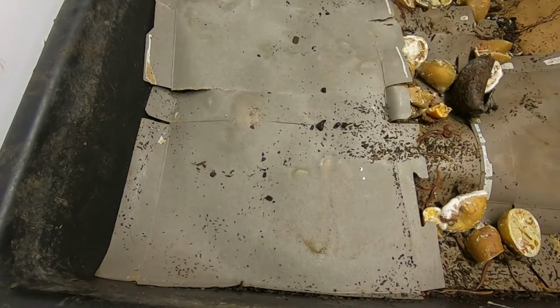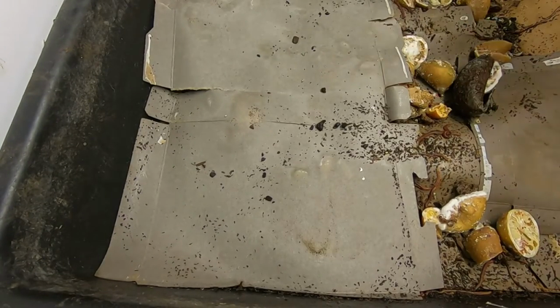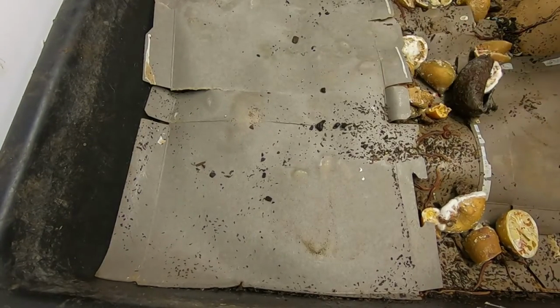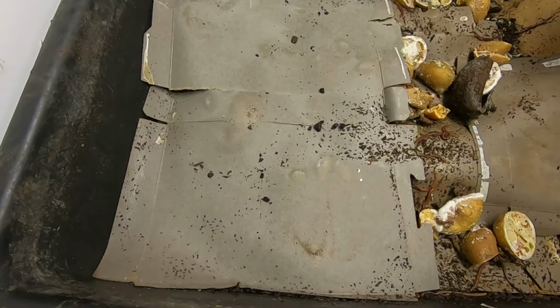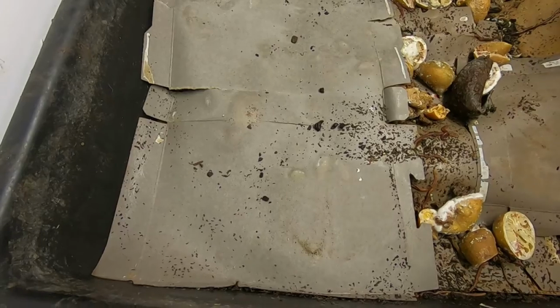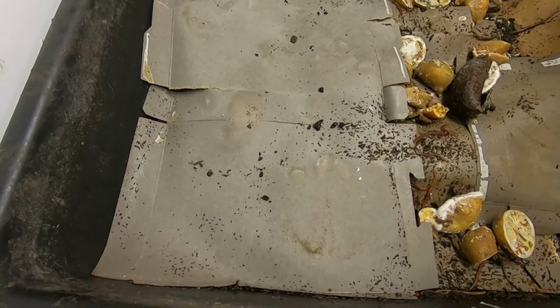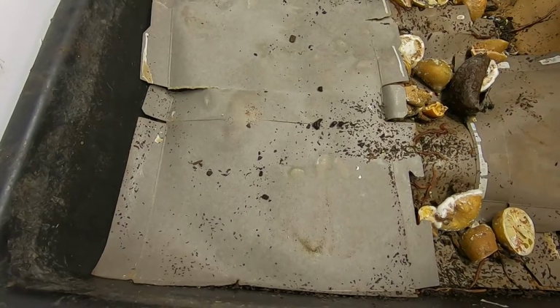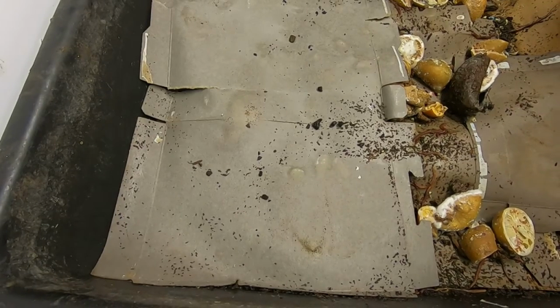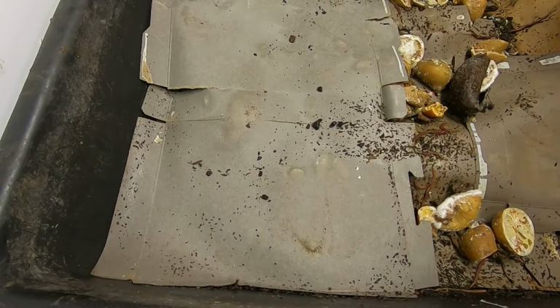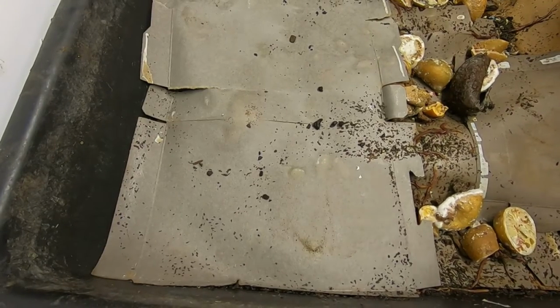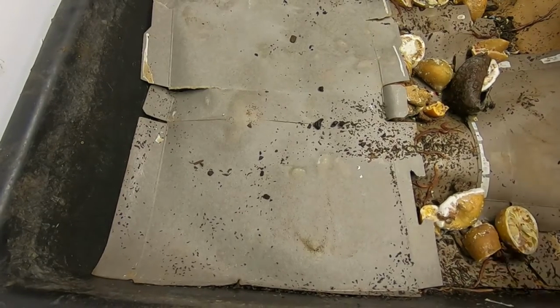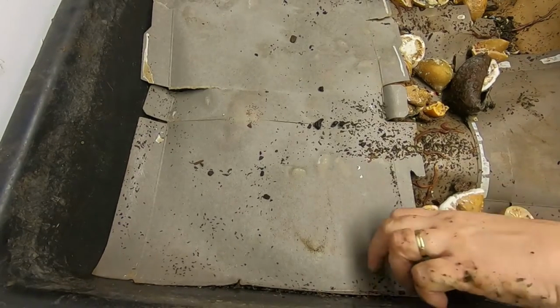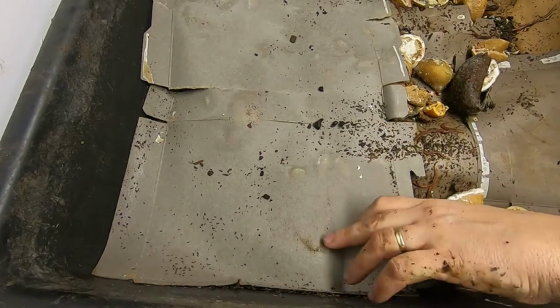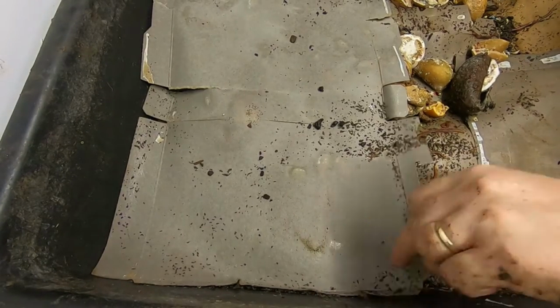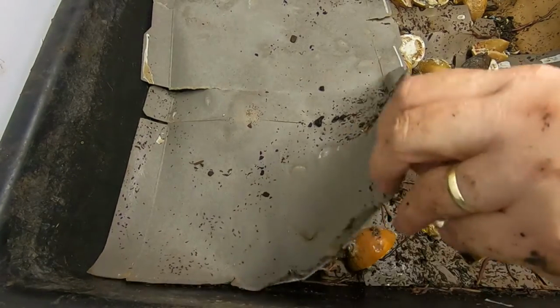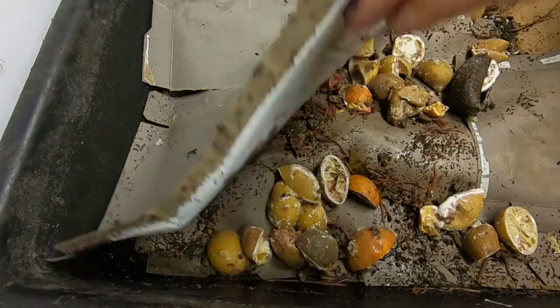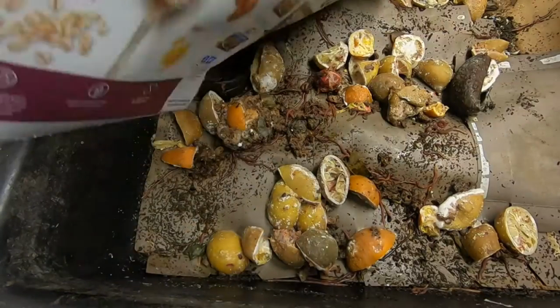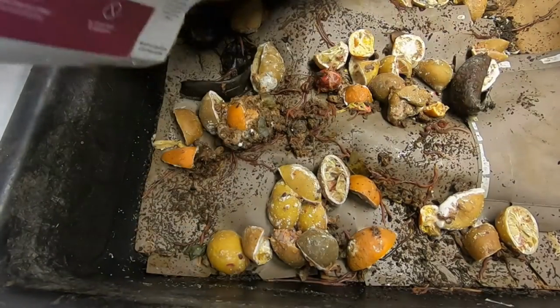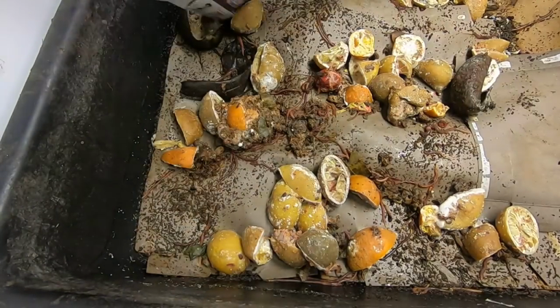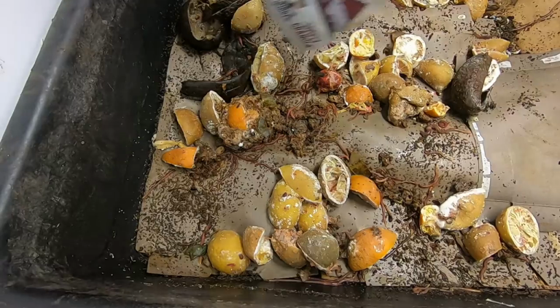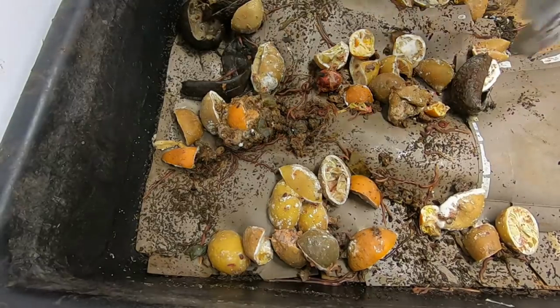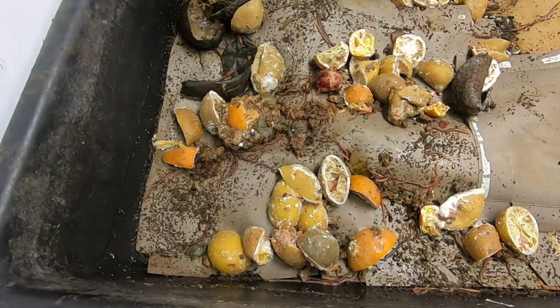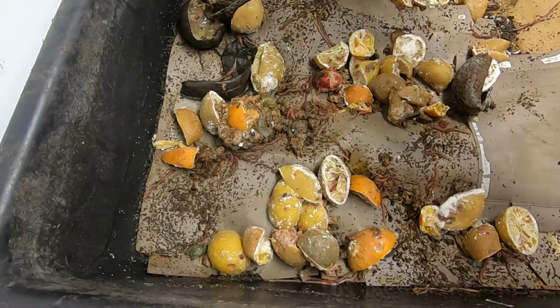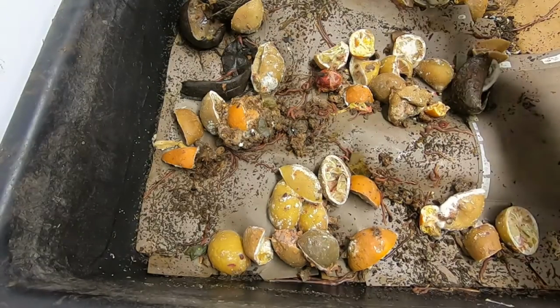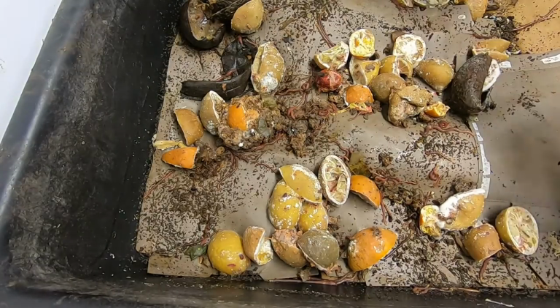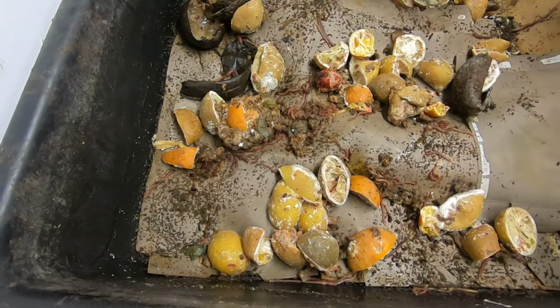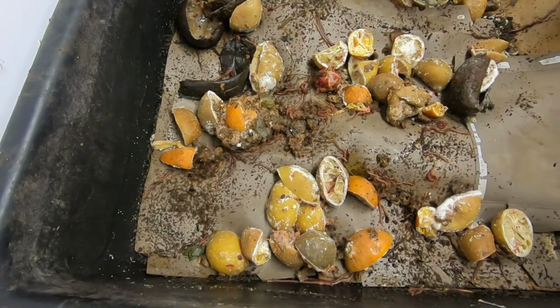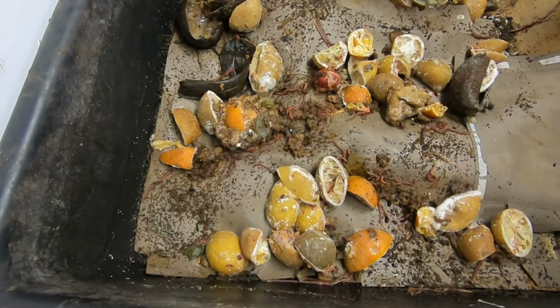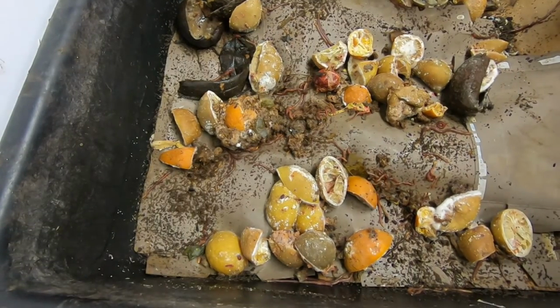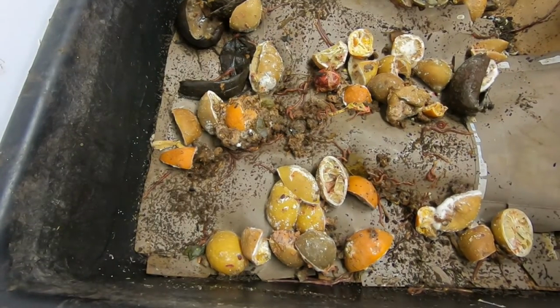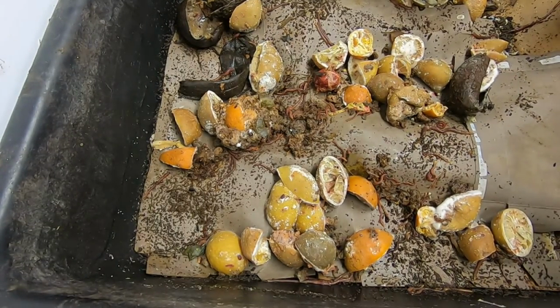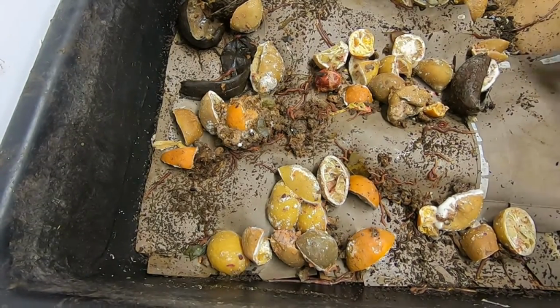Aha! There we go. I've got worms. Looks as though the worms are getting into the food.